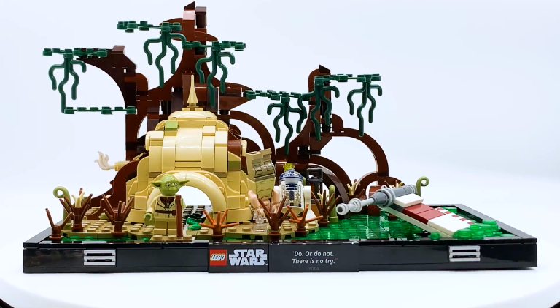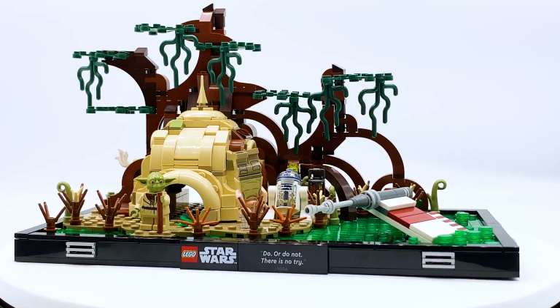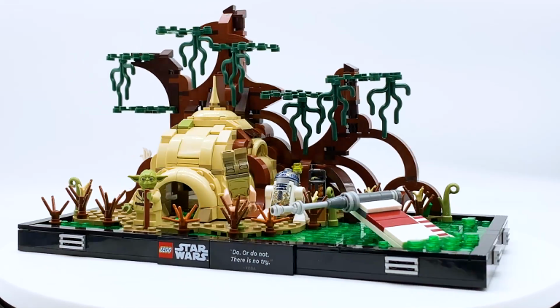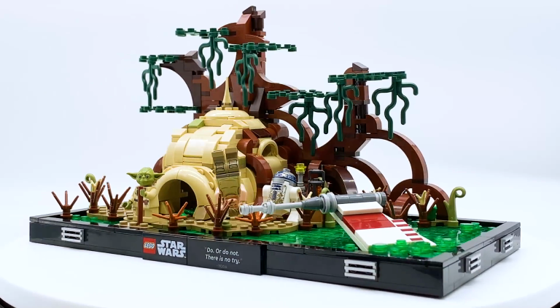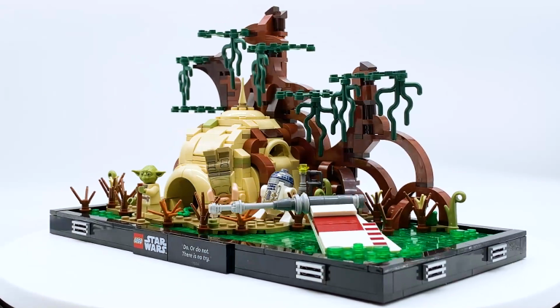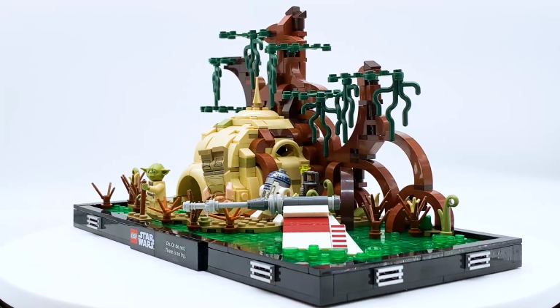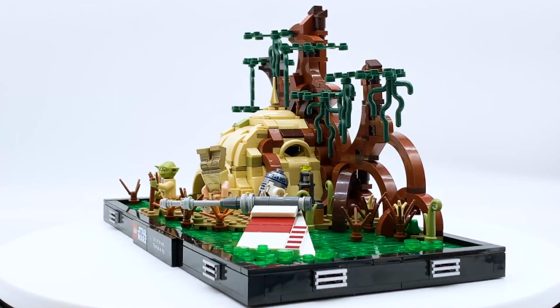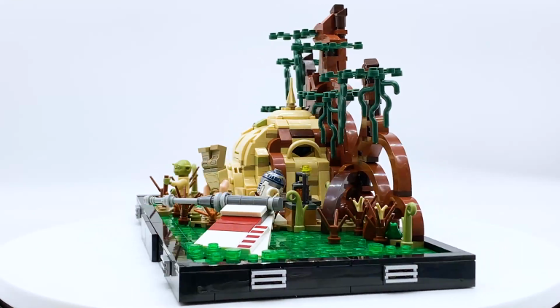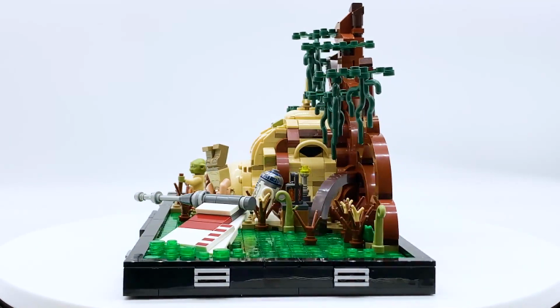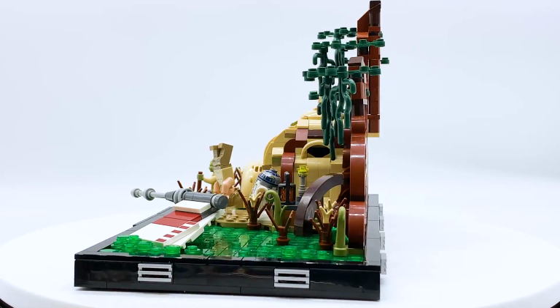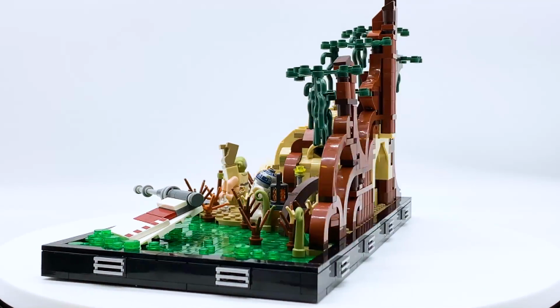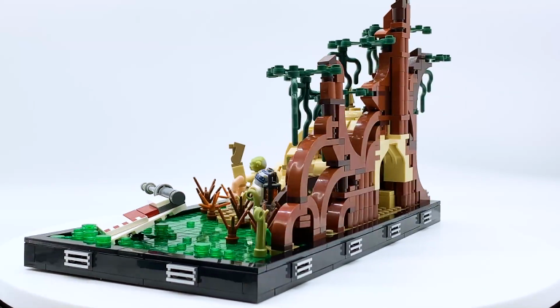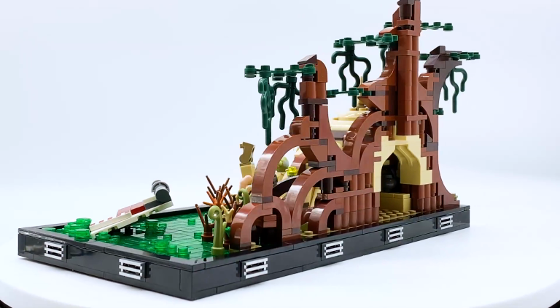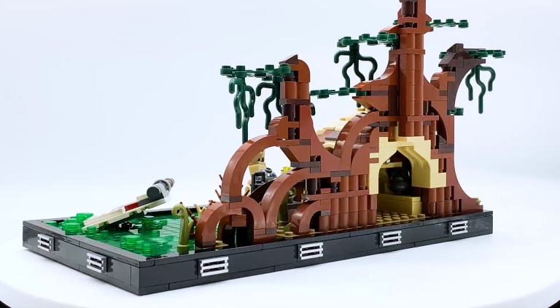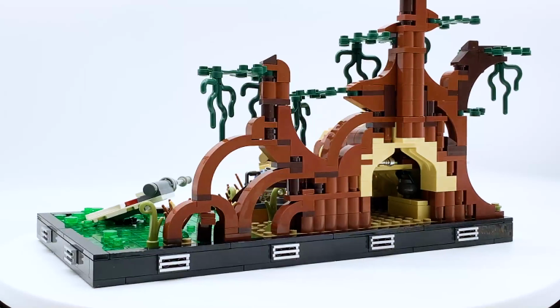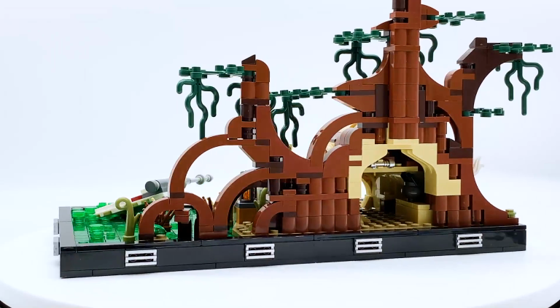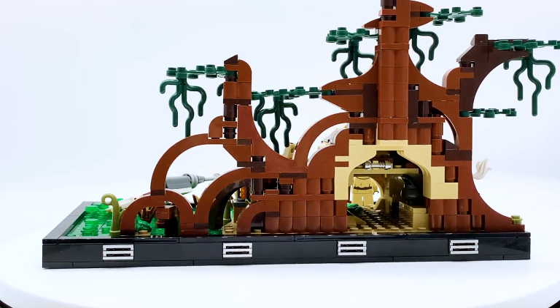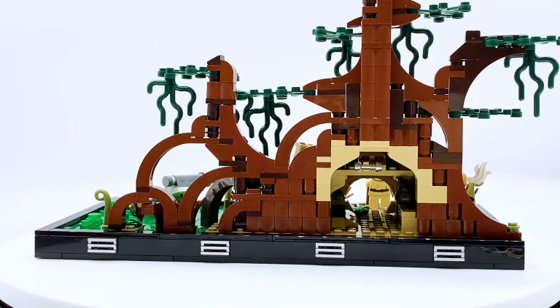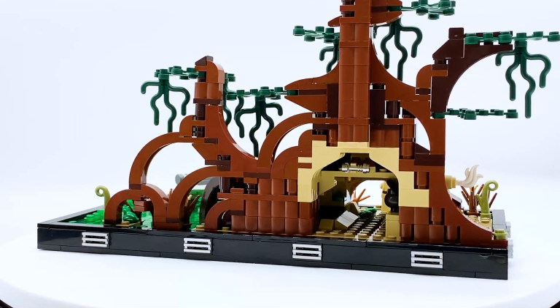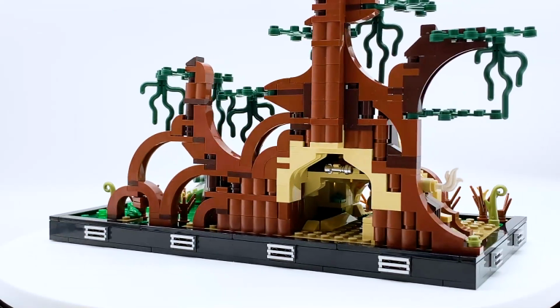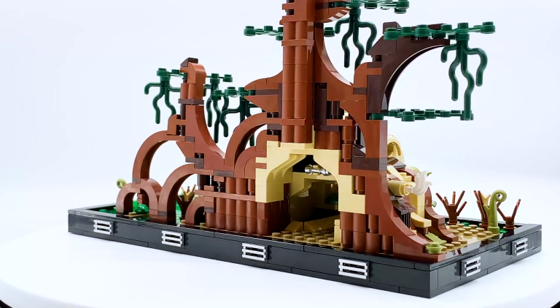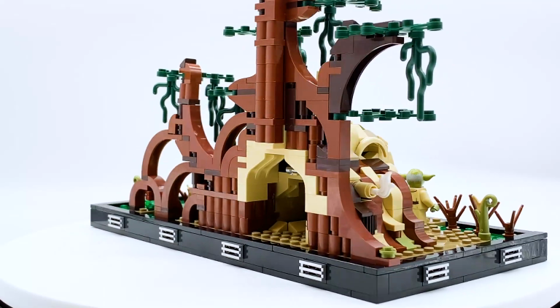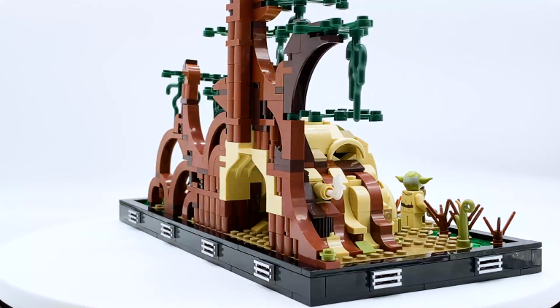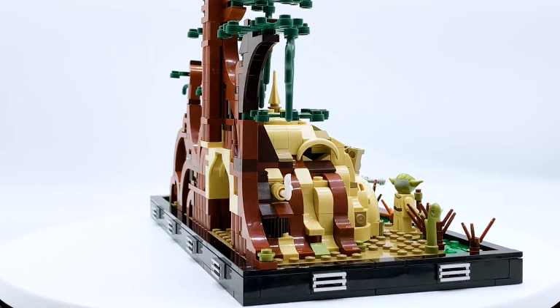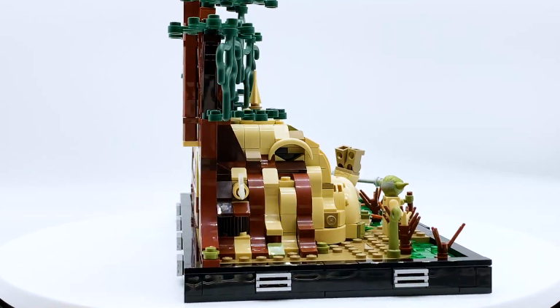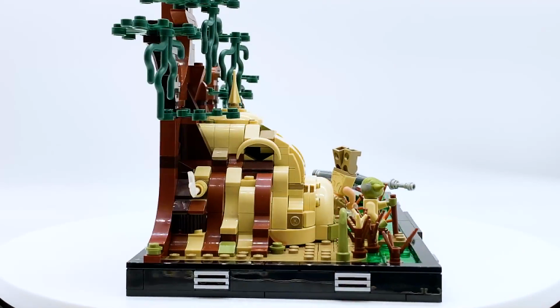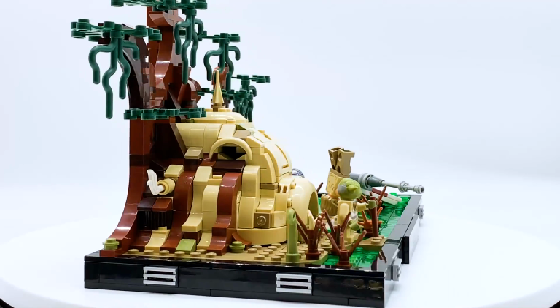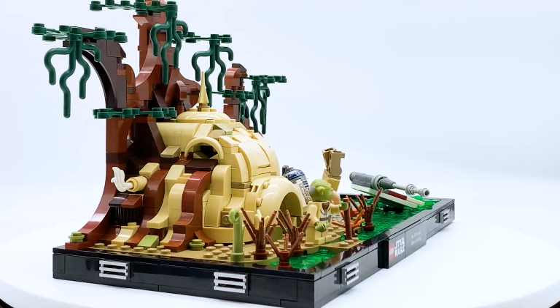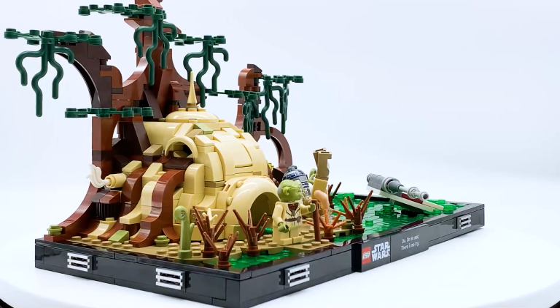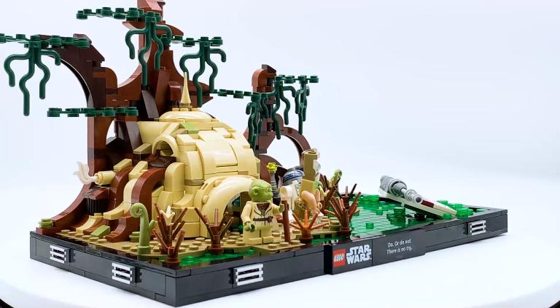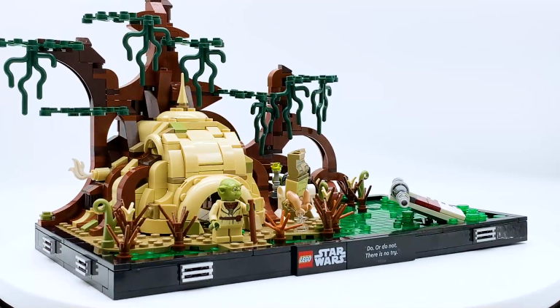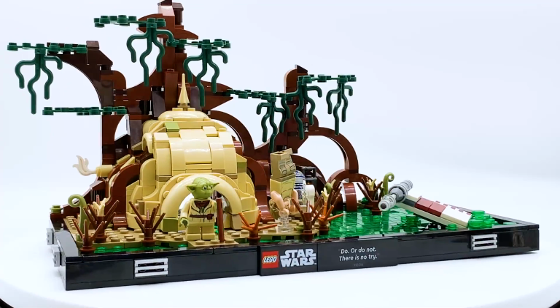Hey everyone, I'm Mind, and this is set number 75330, Dagobah Jedi Training Diorama from the LEGO Star Wars theme. This set contains 1,000 pieces, three minifigures, and will retail for $79.99 in the US.